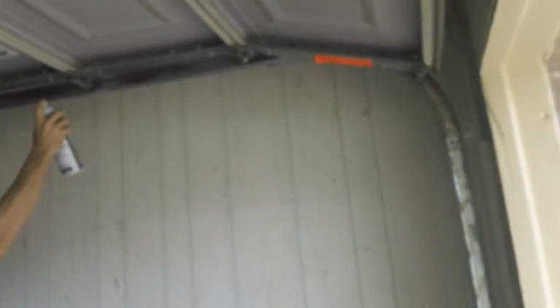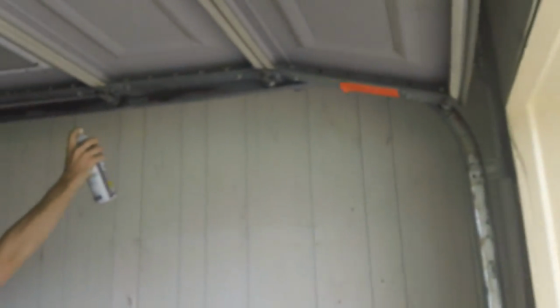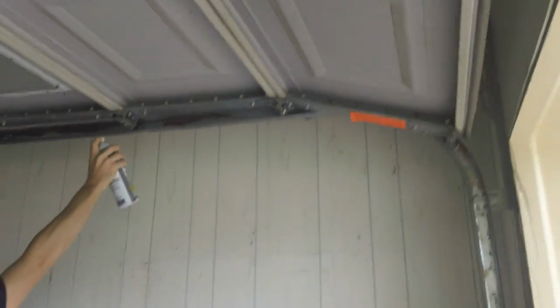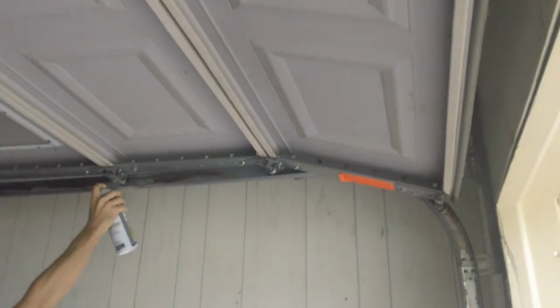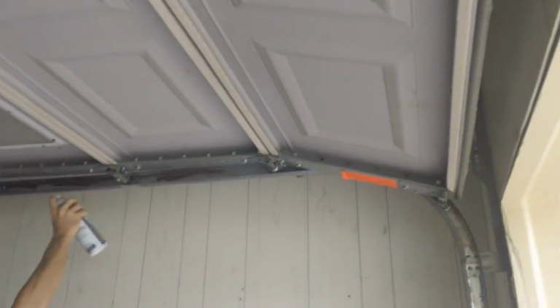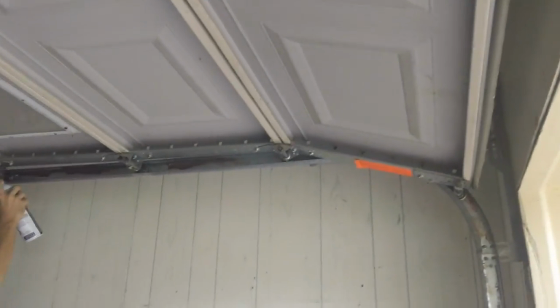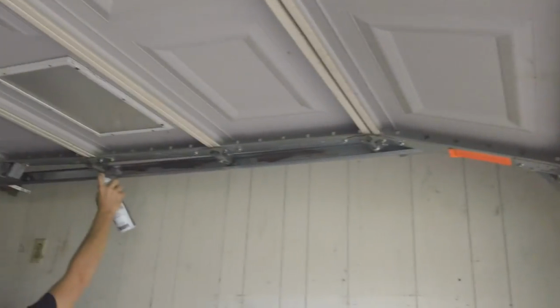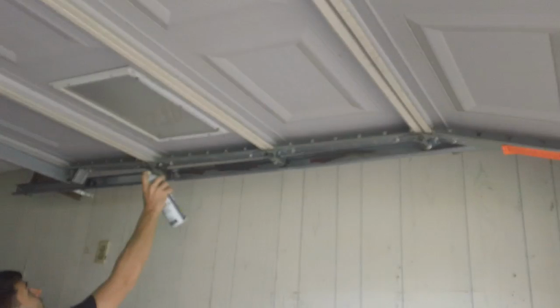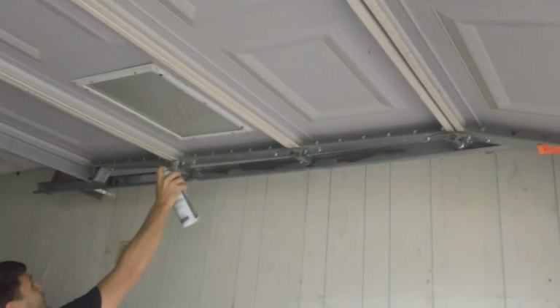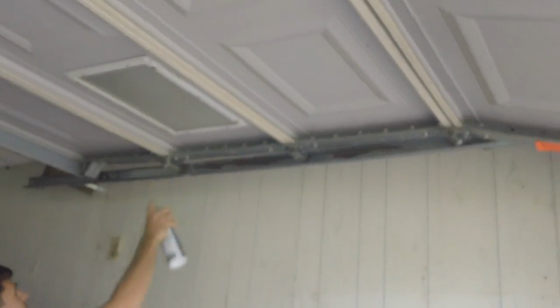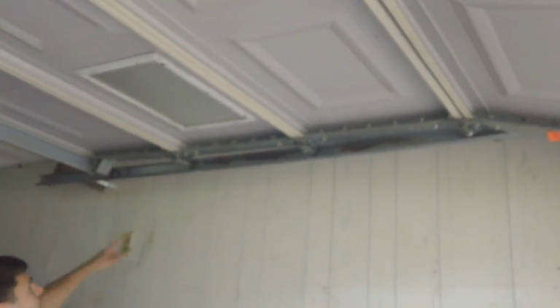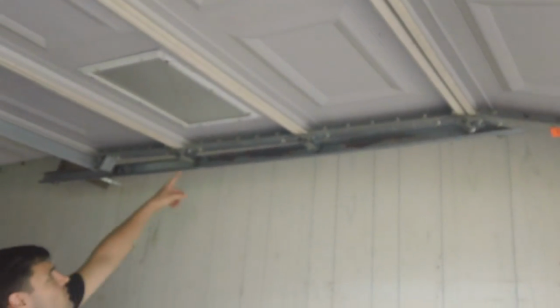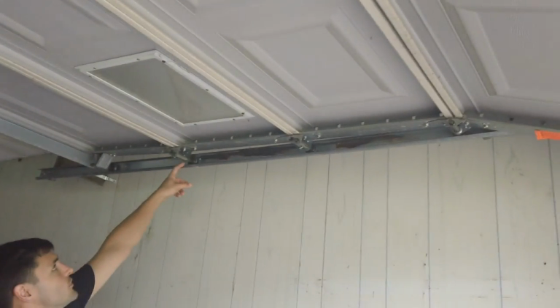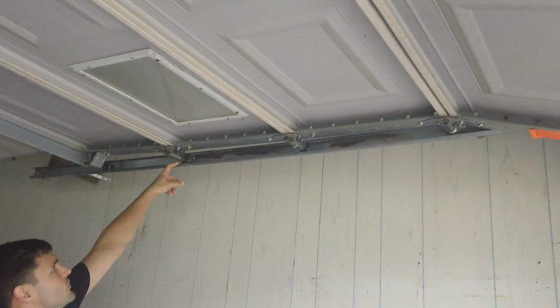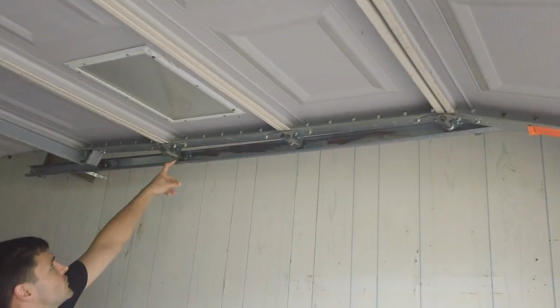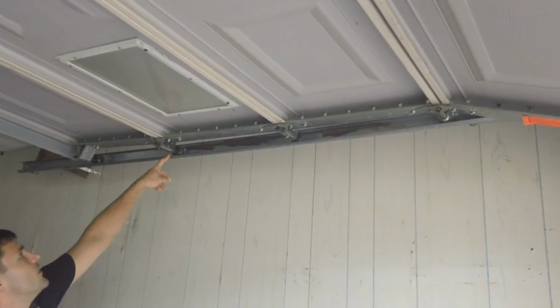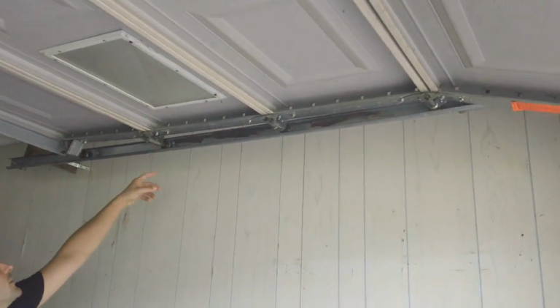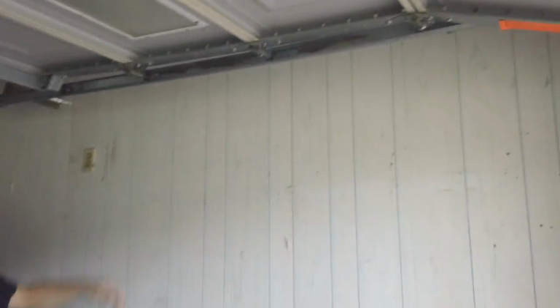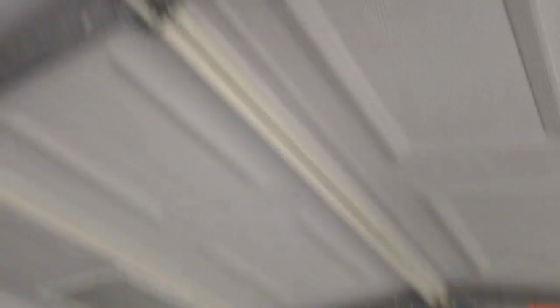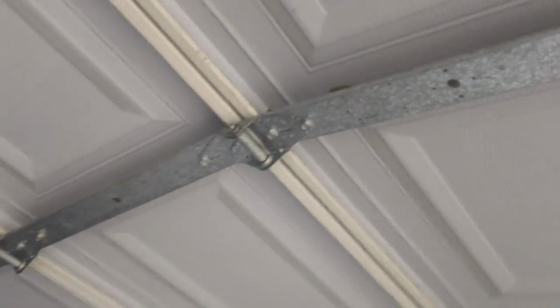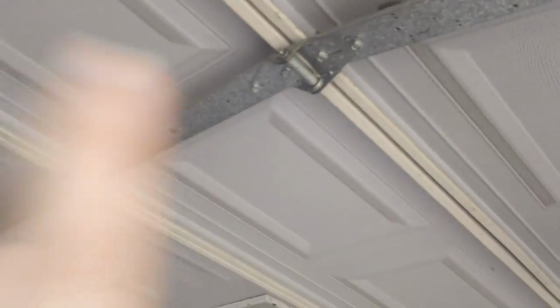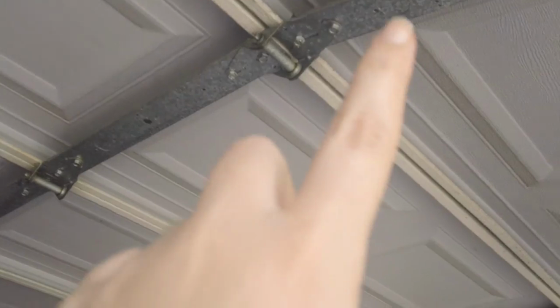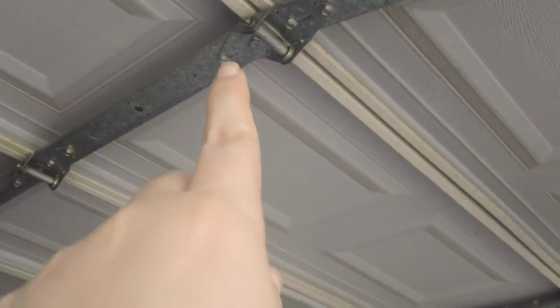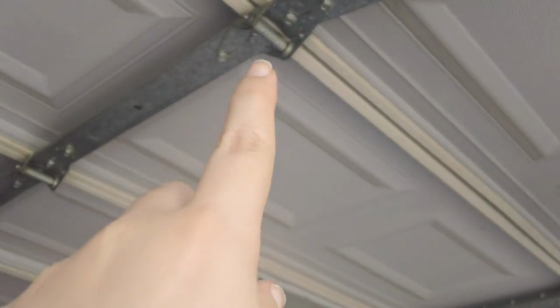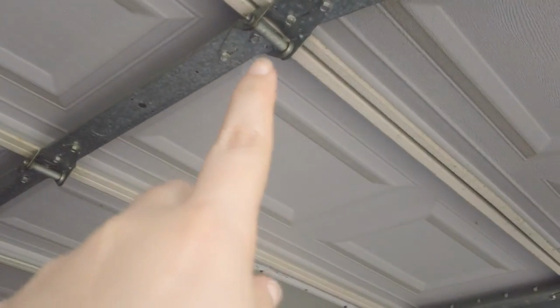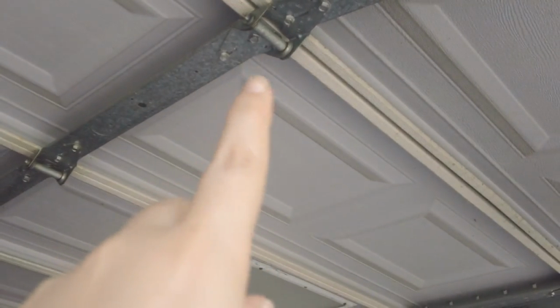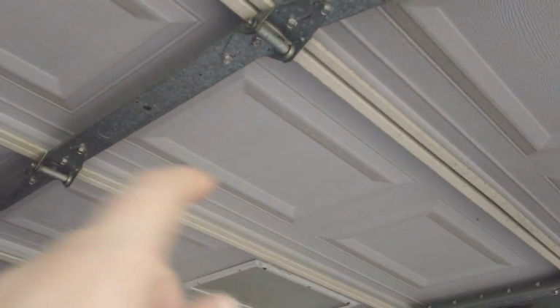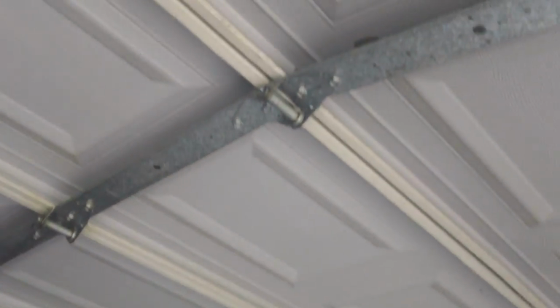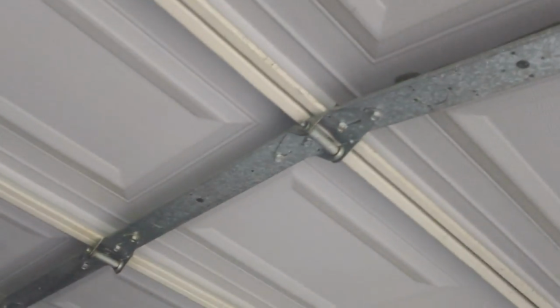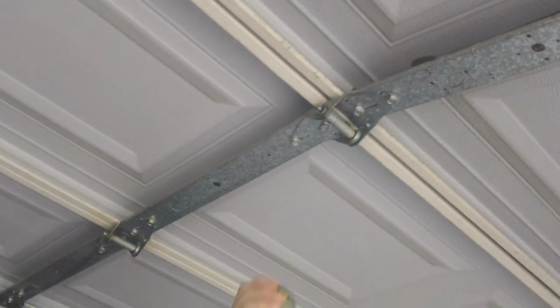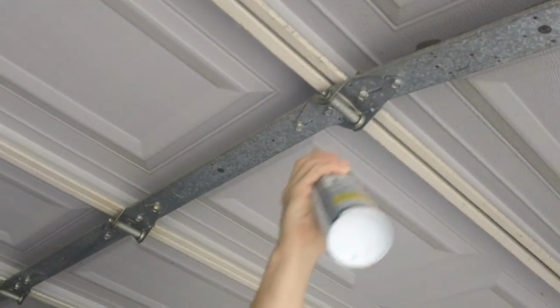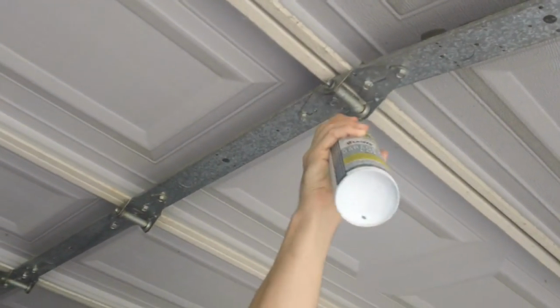So you're spraying the garage door, not the track. Exactly — the garage door and these wheels. So you could spray this part here? Yes, you can just hit the little edges.